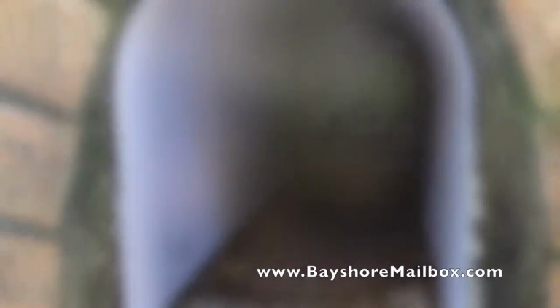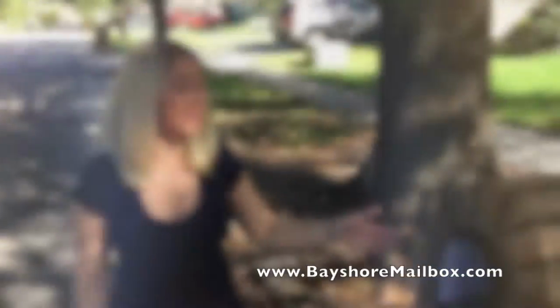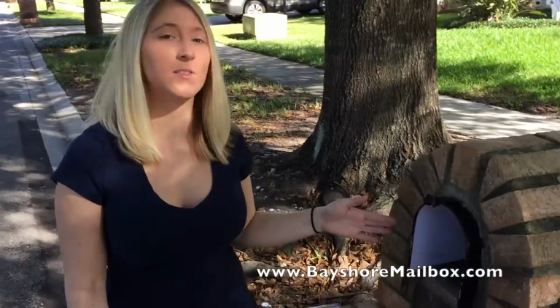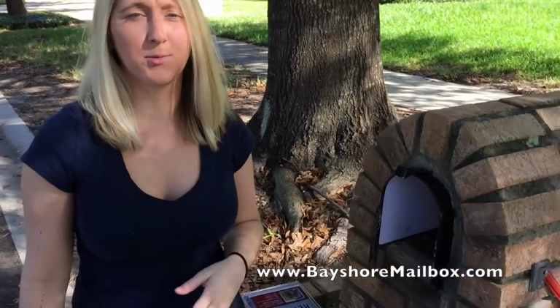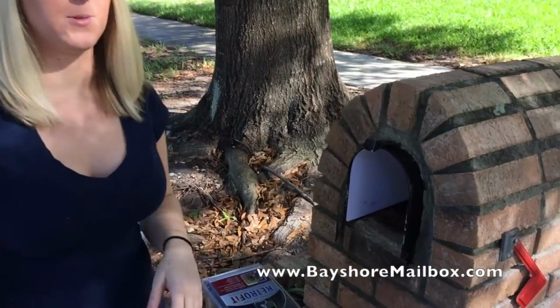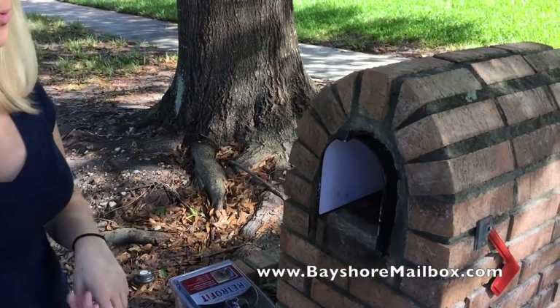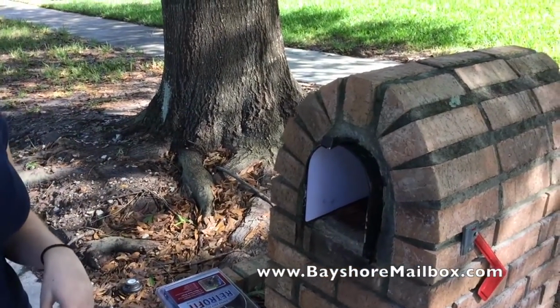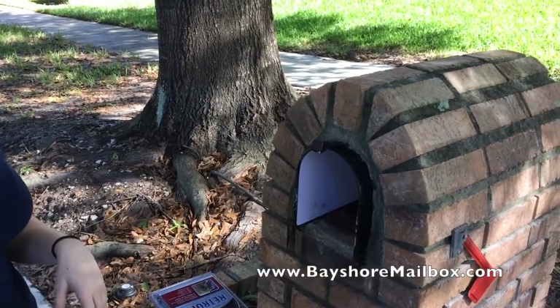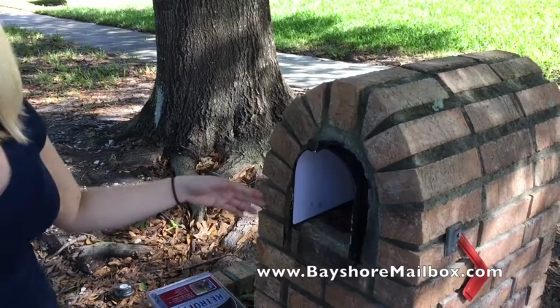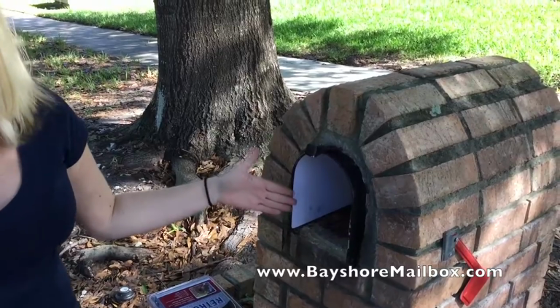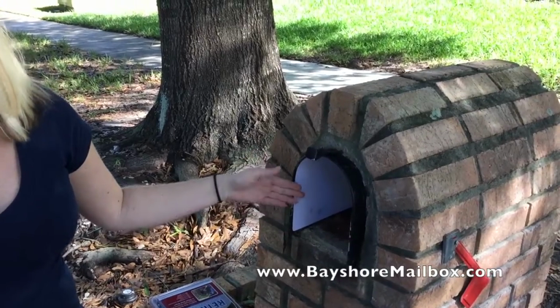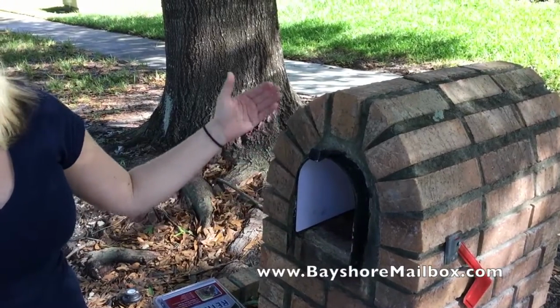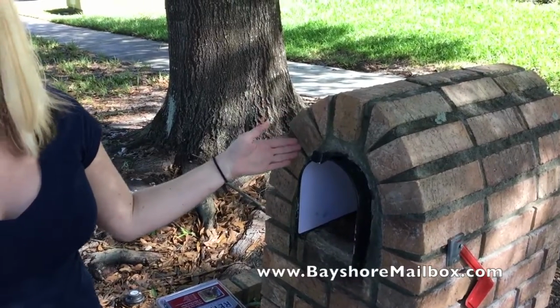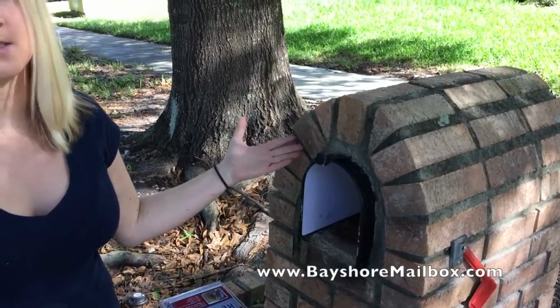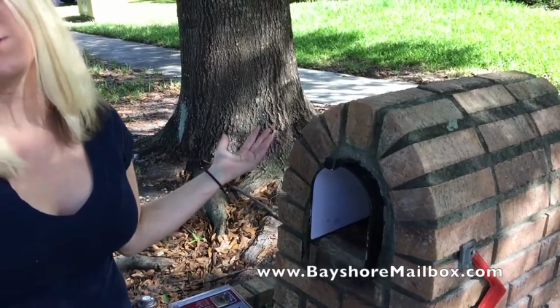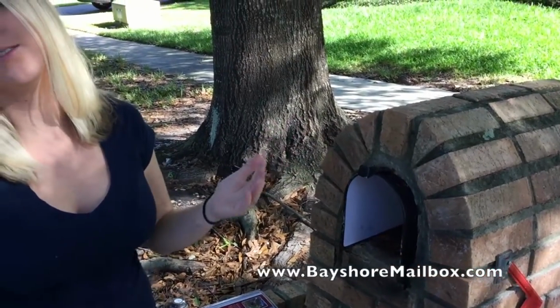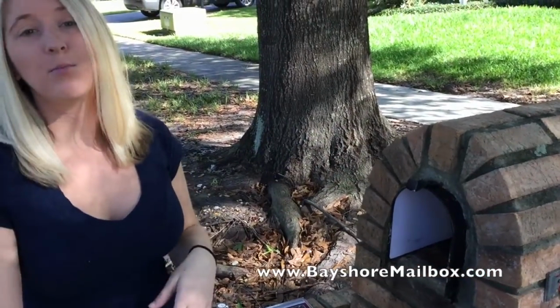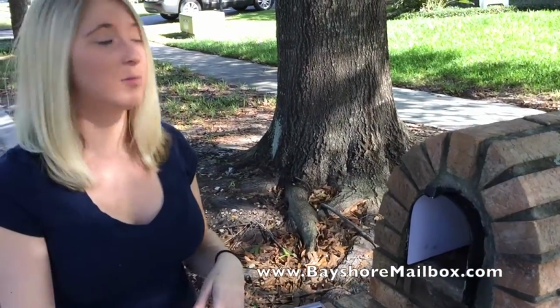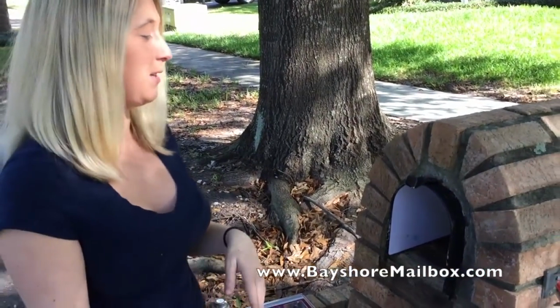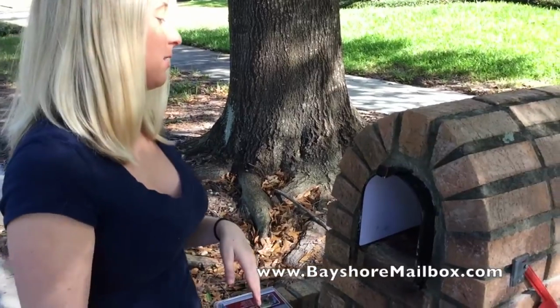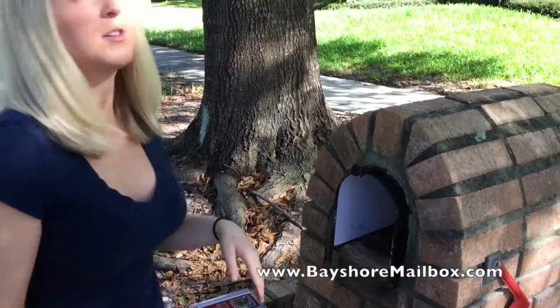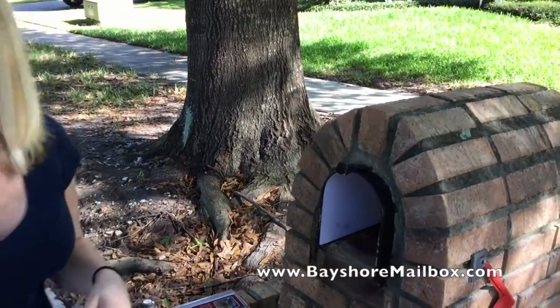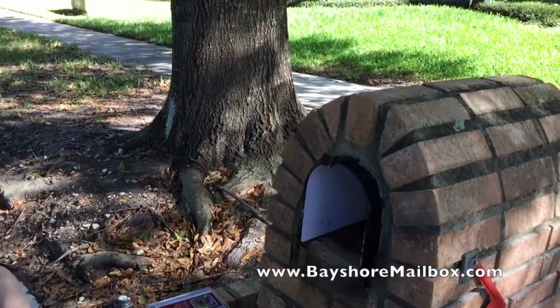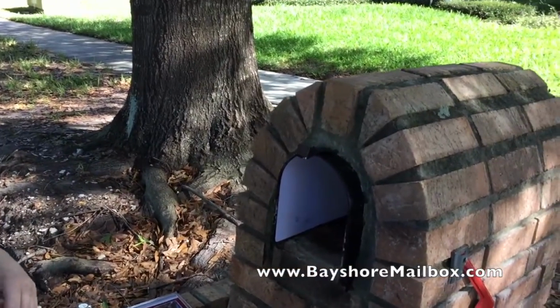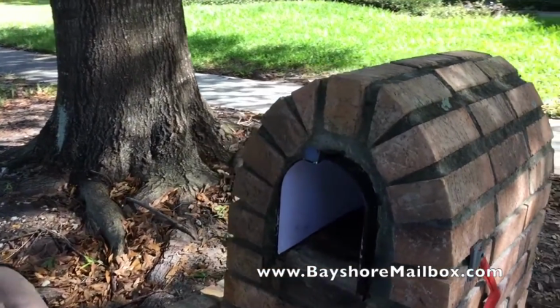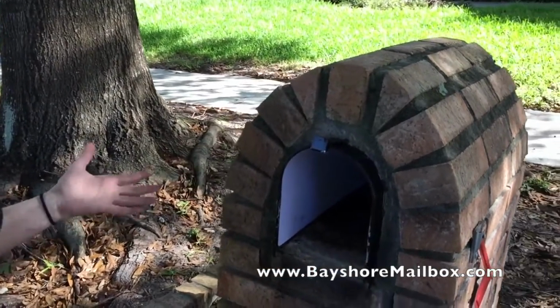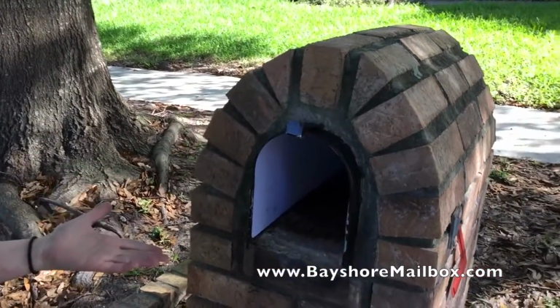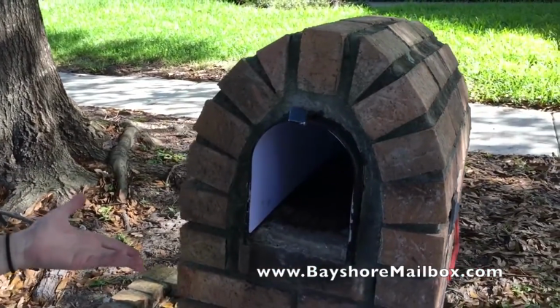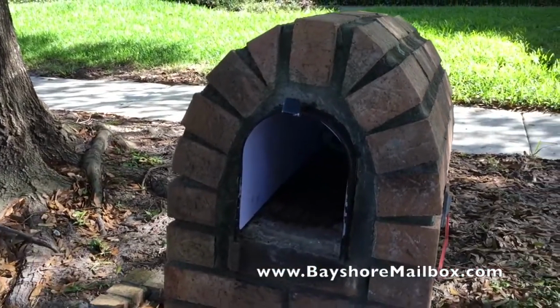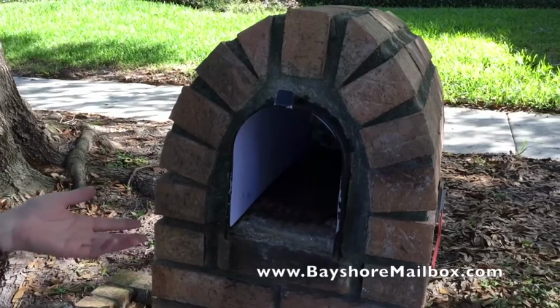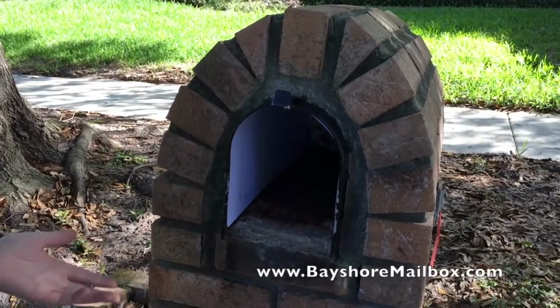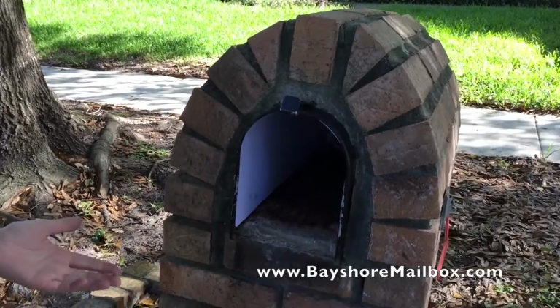The sleeve that I just inserted is reversible — there's a white and a black side. I utilized the white side on this black mailbox in order to make it more viewable in the video. You can use it for whatever color mailbox you have, or if you have a bright color mailbox, you can paint it to whatever color you'd like.